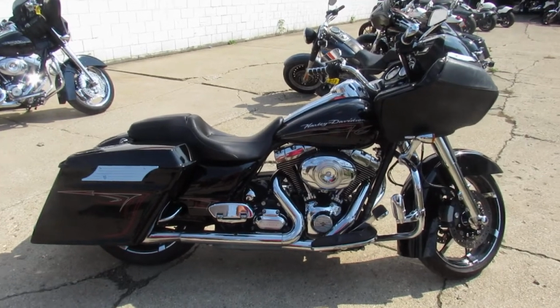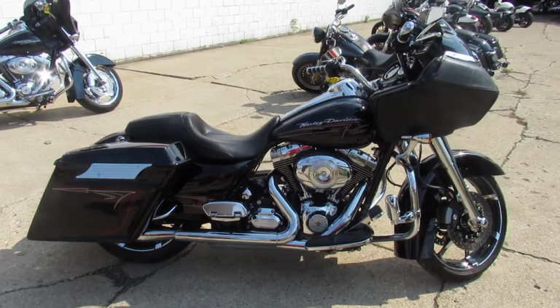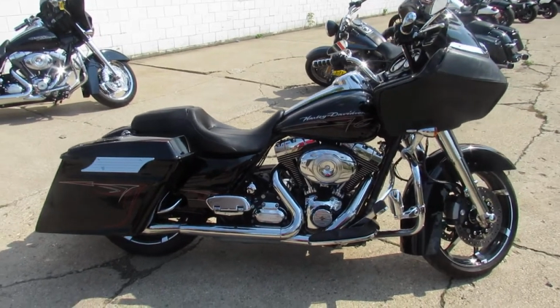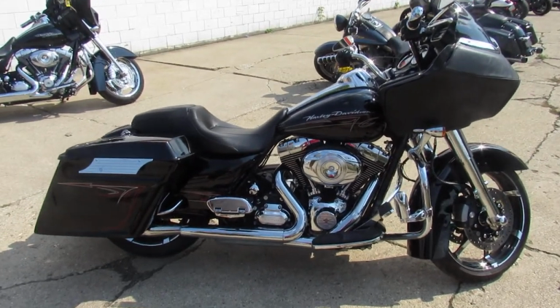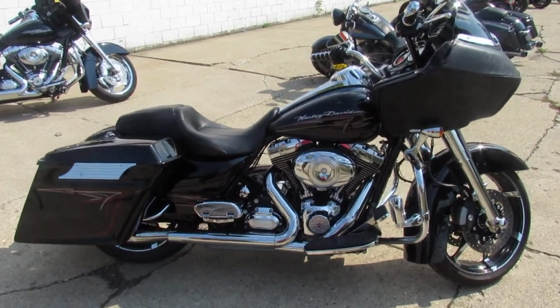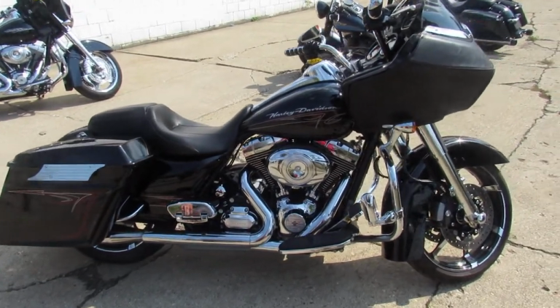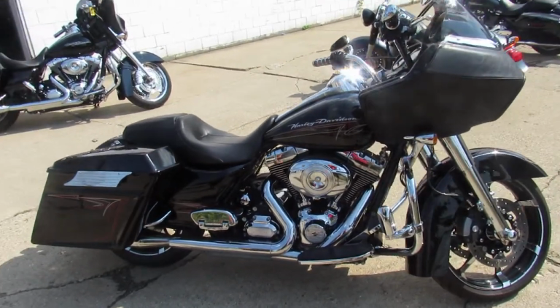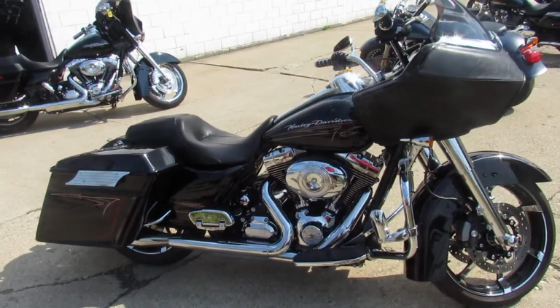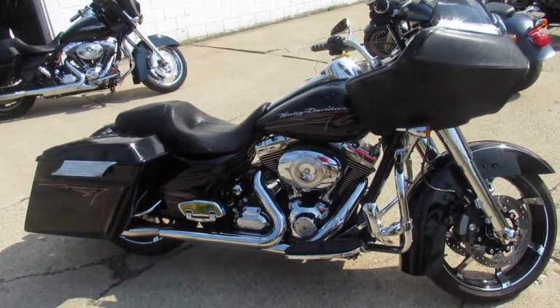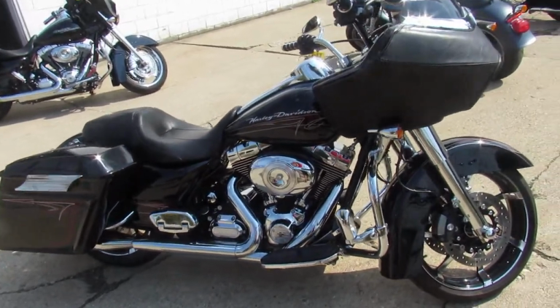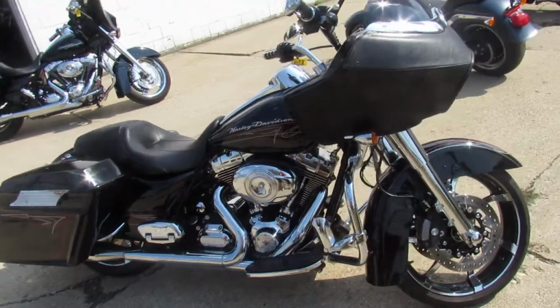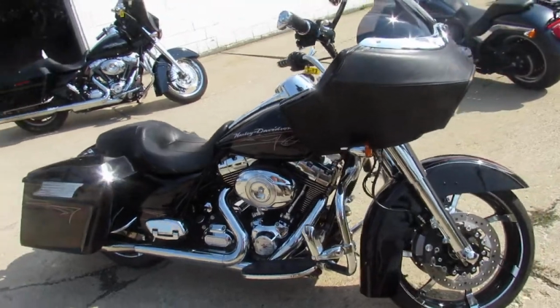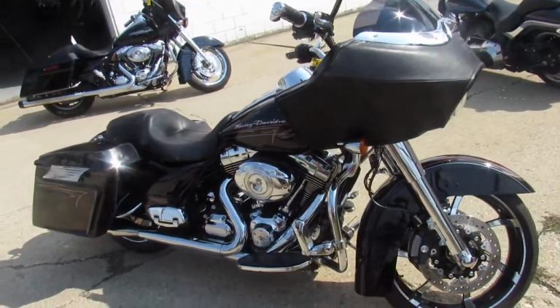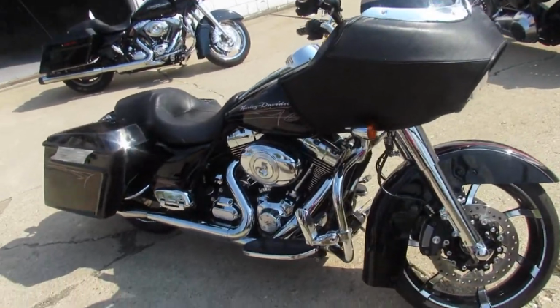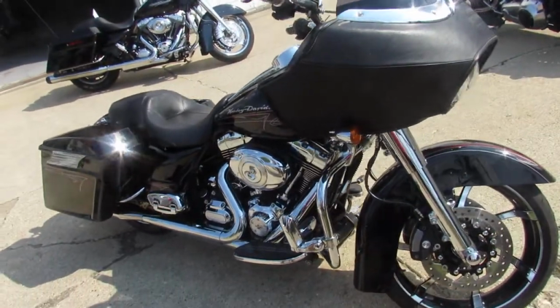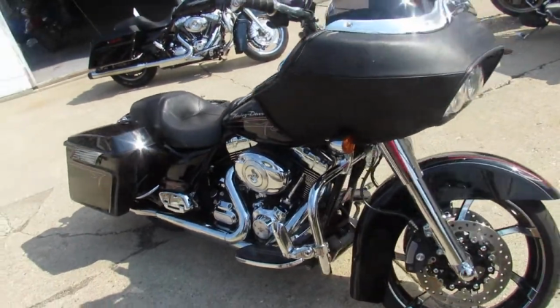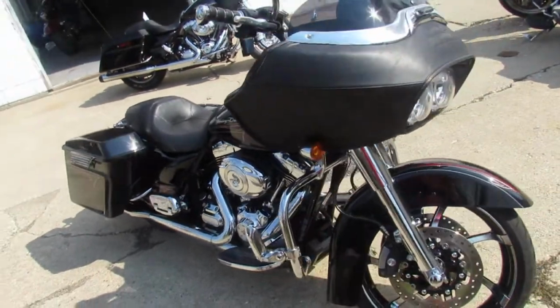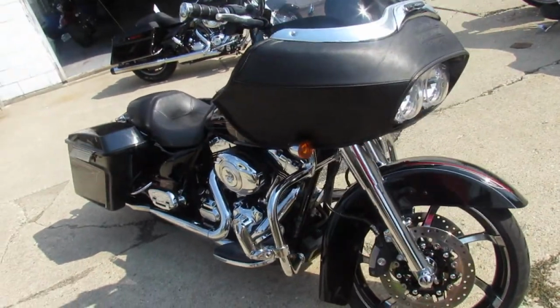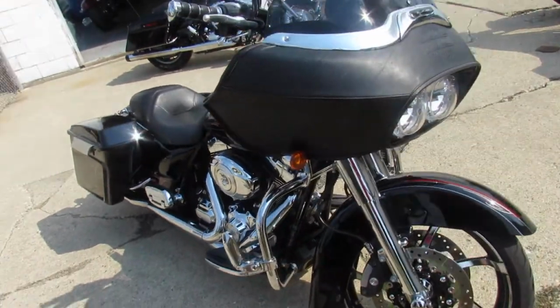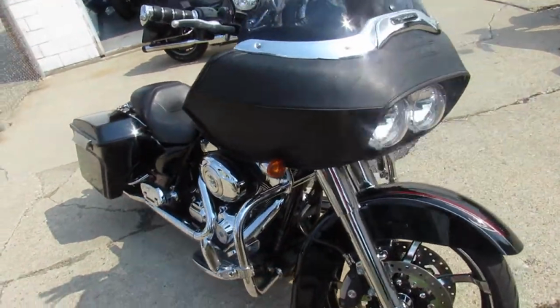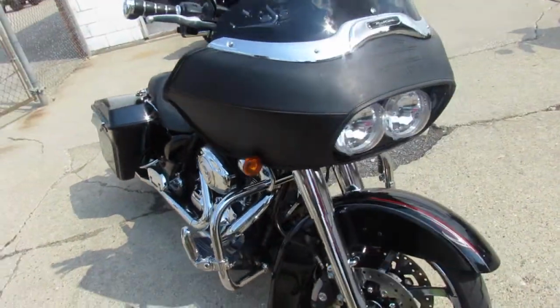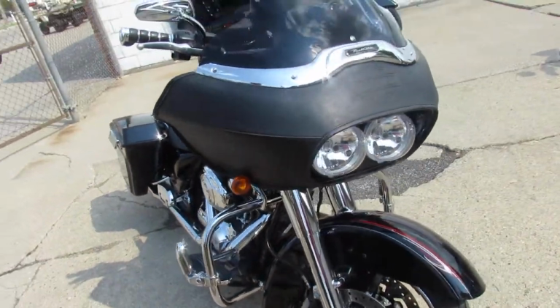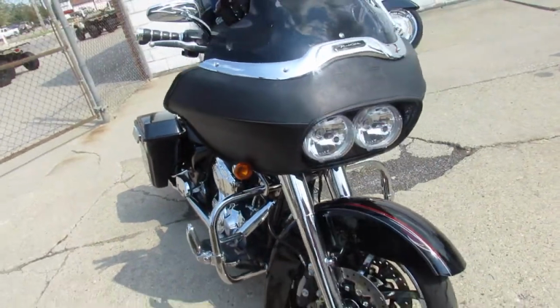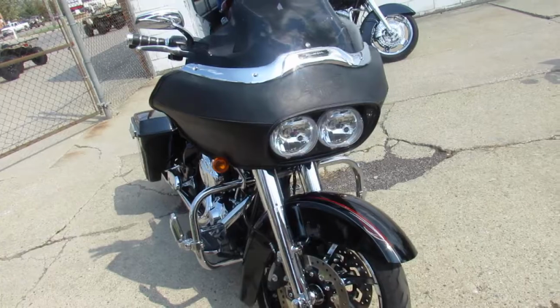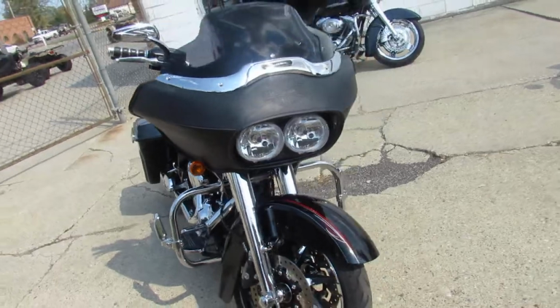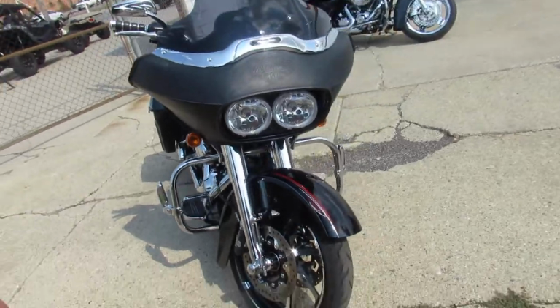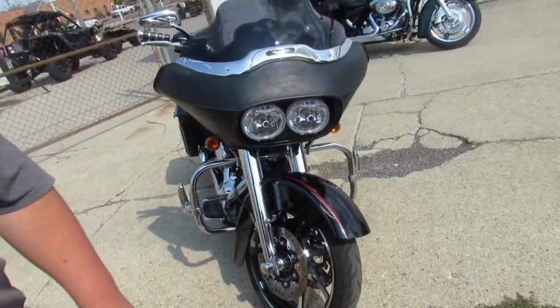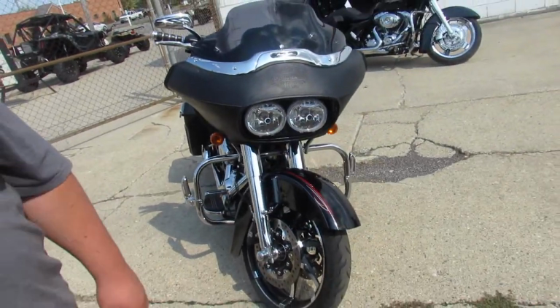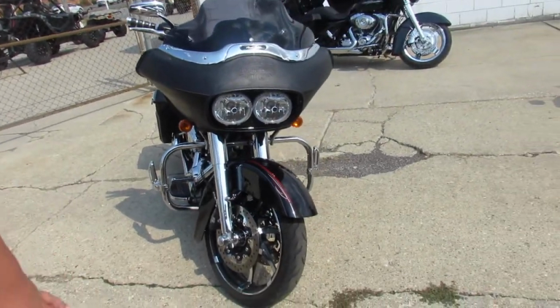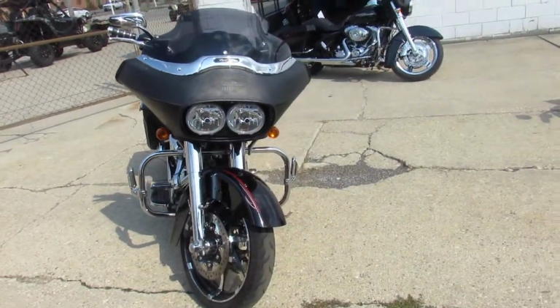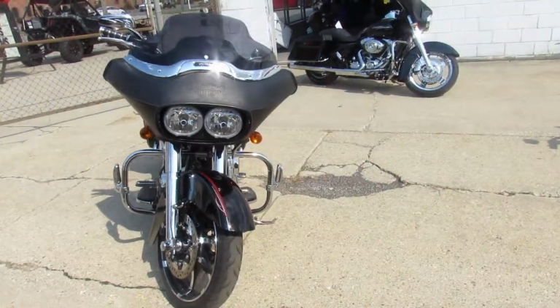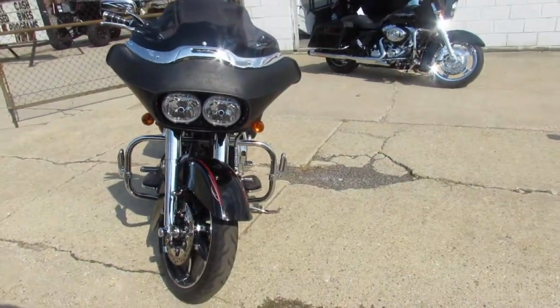Hey guys, ApprovalPowerSports.com here. Anybody looking for a used Harley Davidson, we have them in stock. We've got Road Glides, Street Glides, Ultra Classics, Fat Boys, Sportsters, V-Rods — anything you're looking for, give us a call.